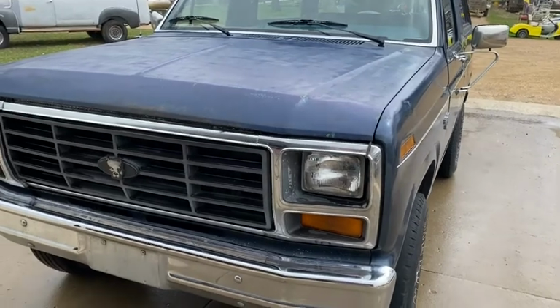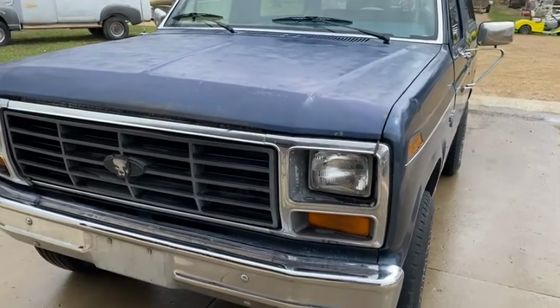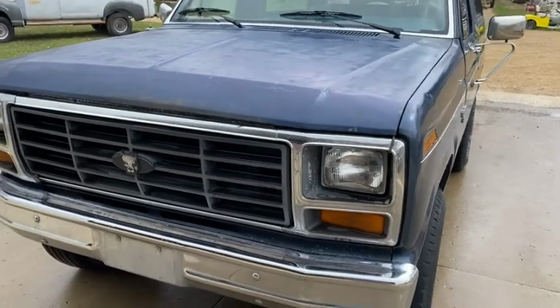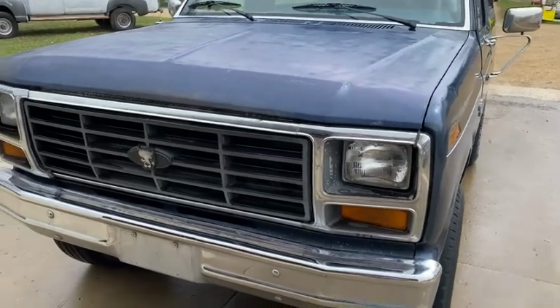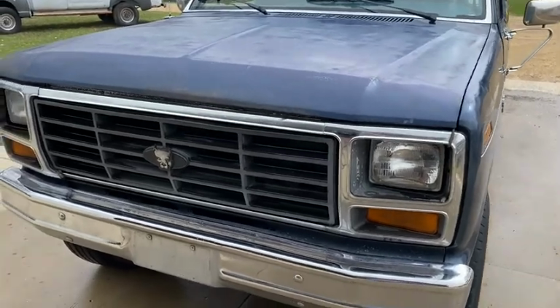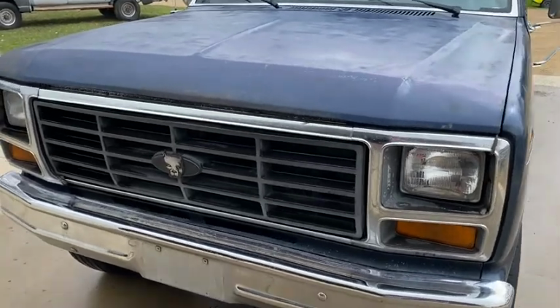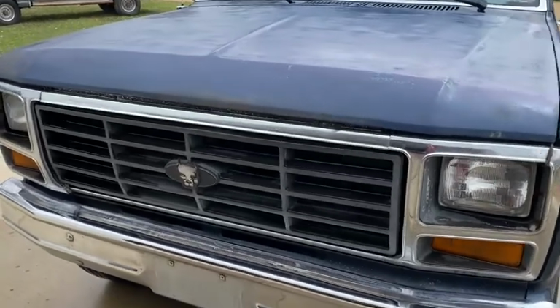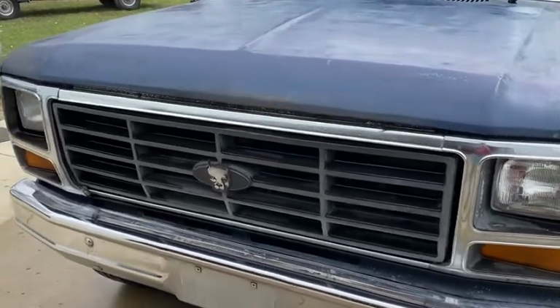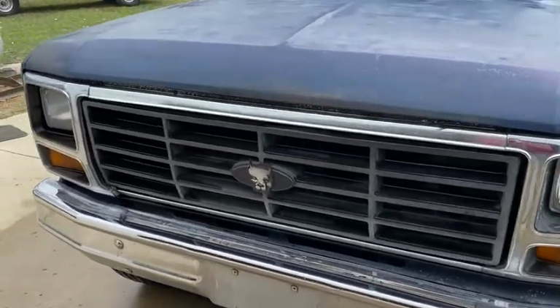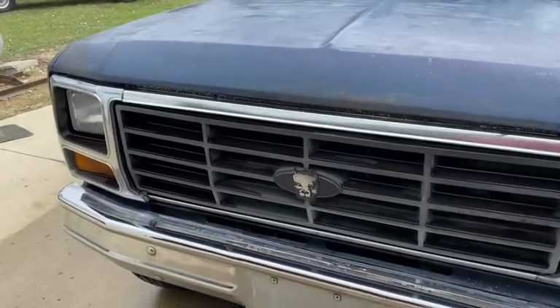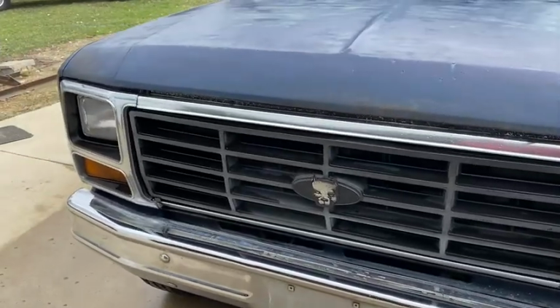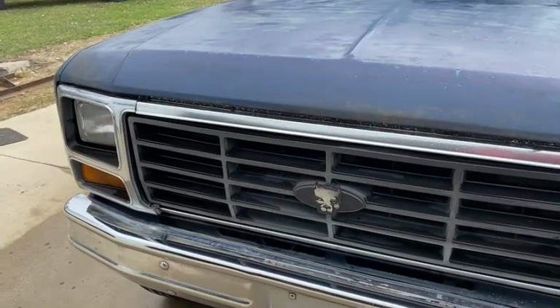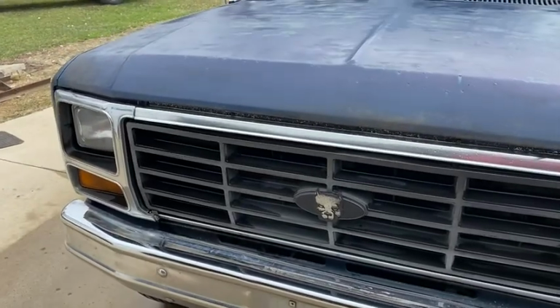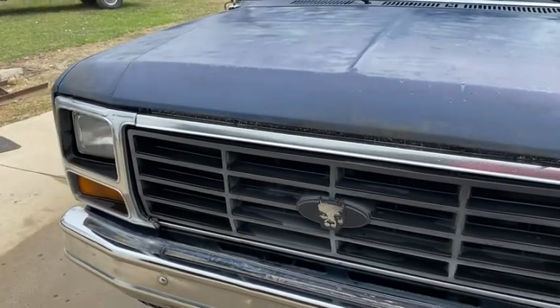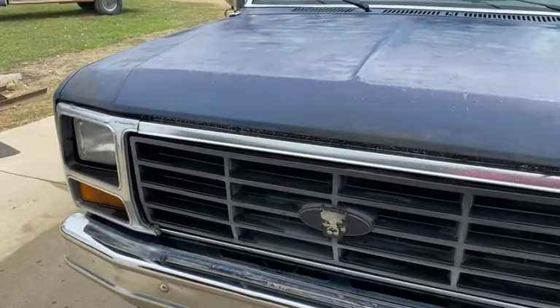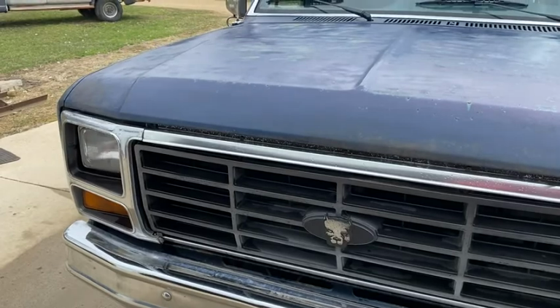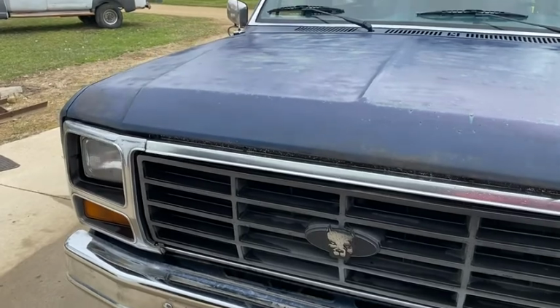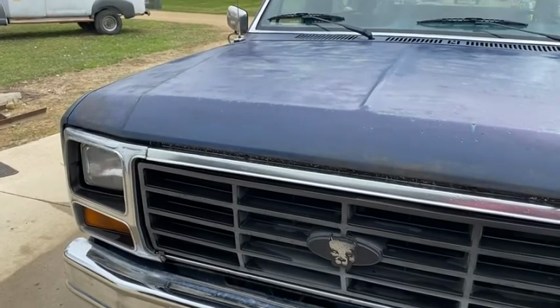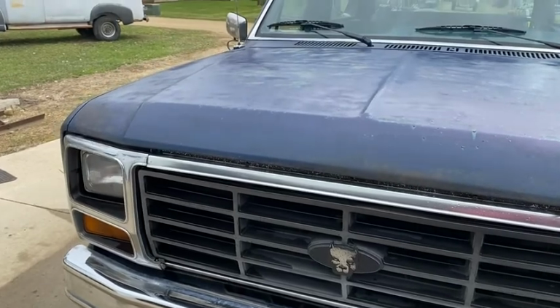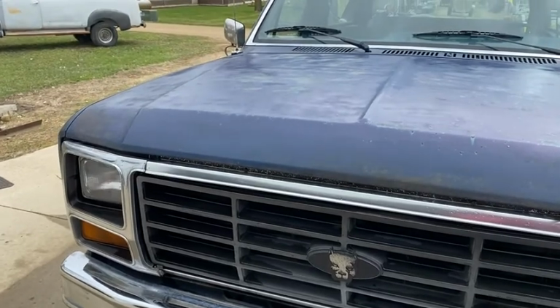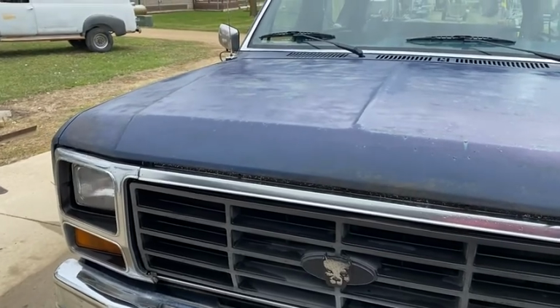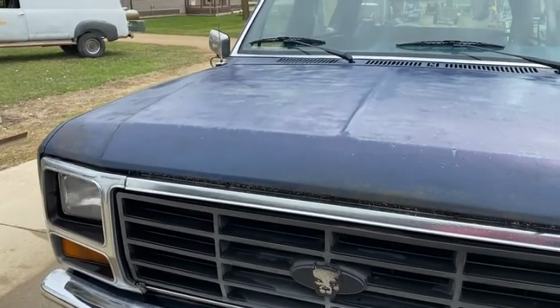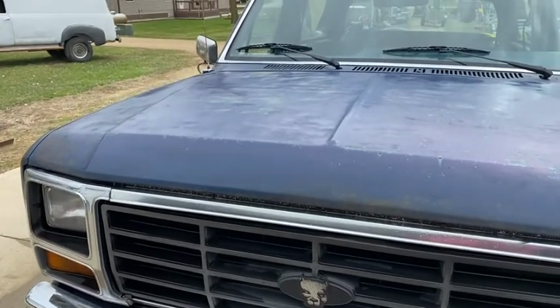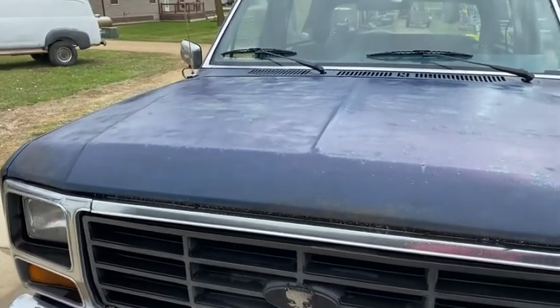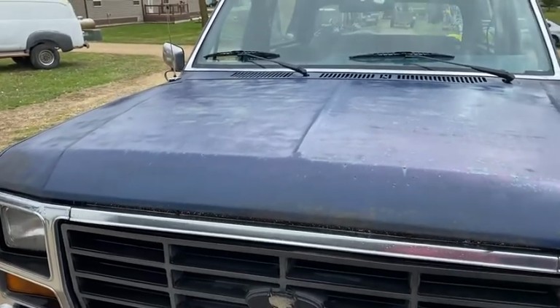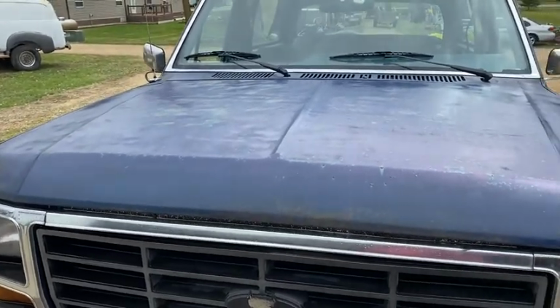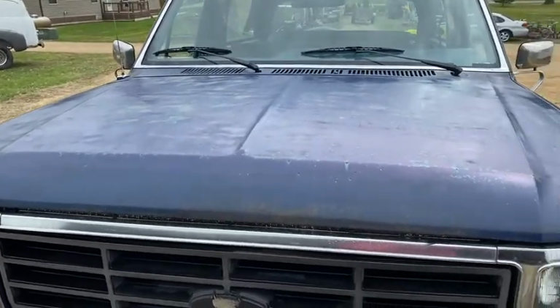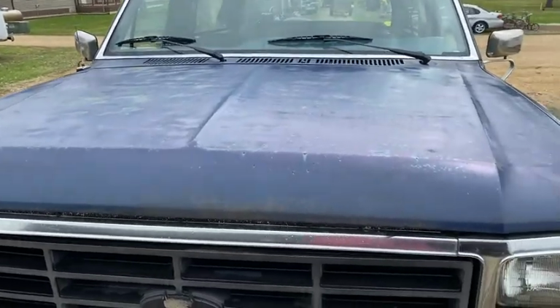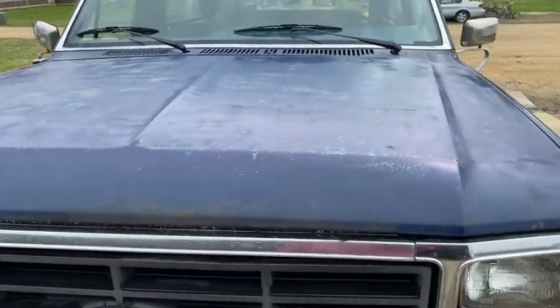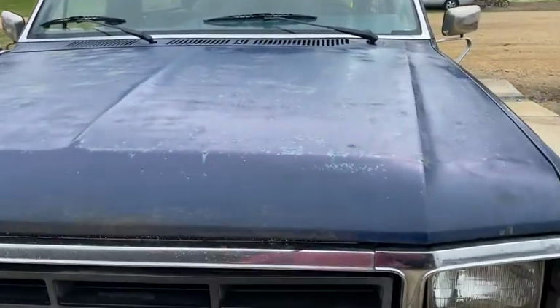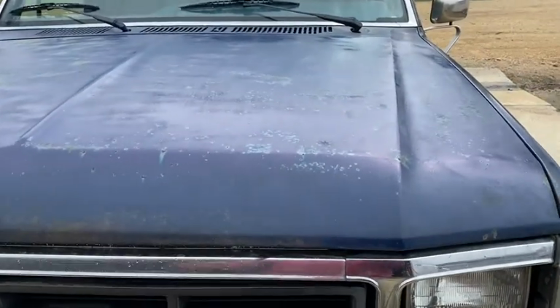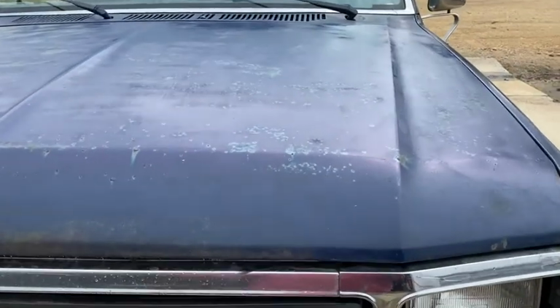Hi, this is Dirk from B&B Auto Sales and today I'm showing you our 1984 Ford Bronco. Come out of Utah.